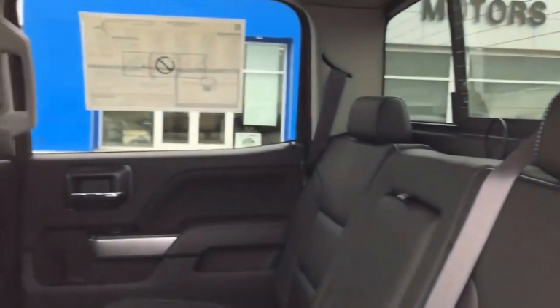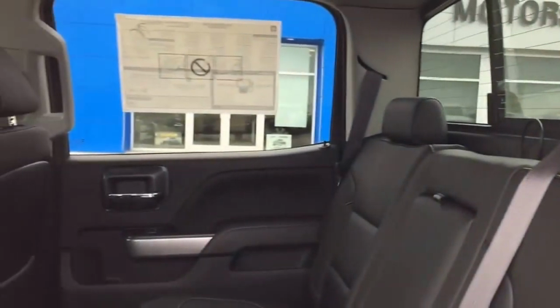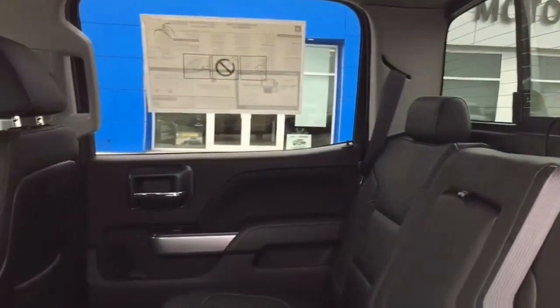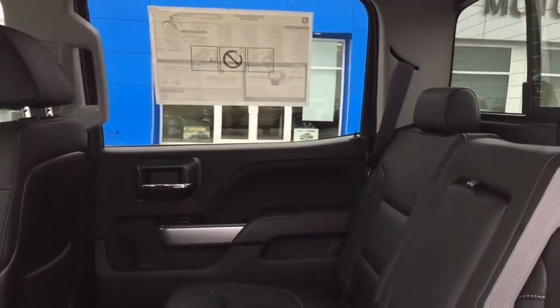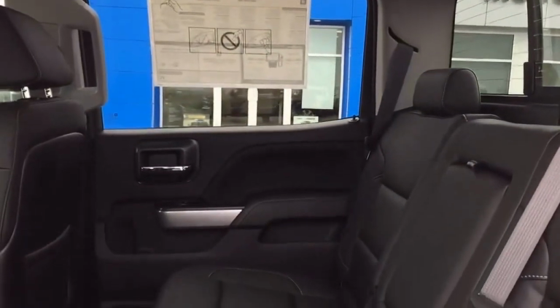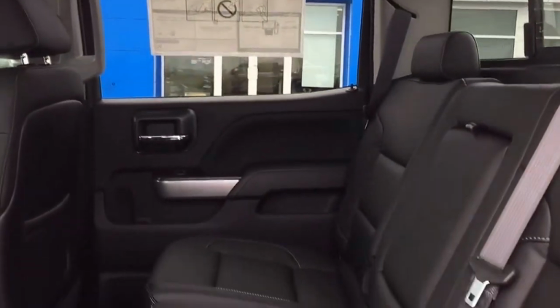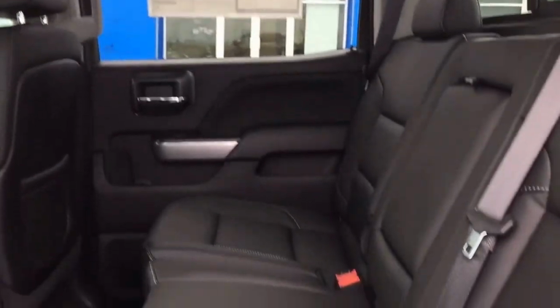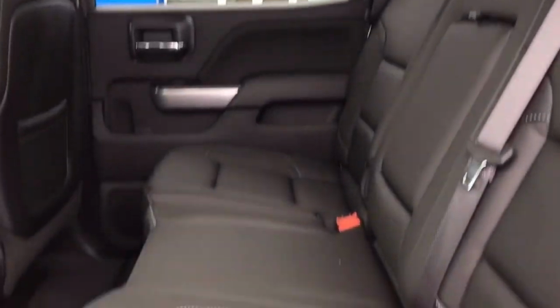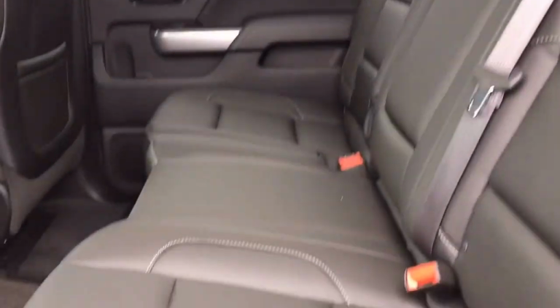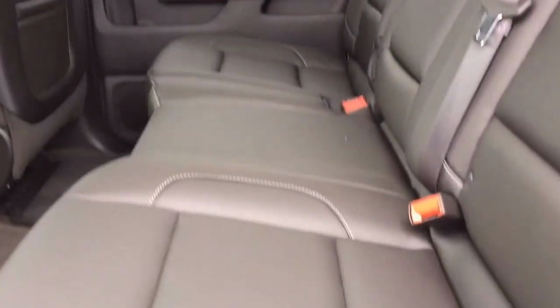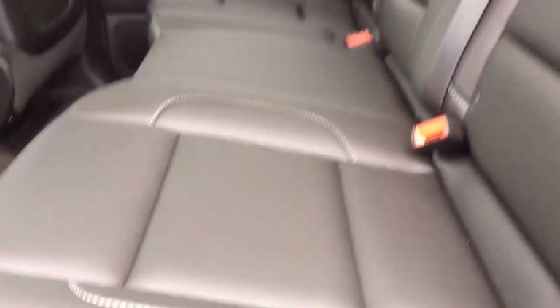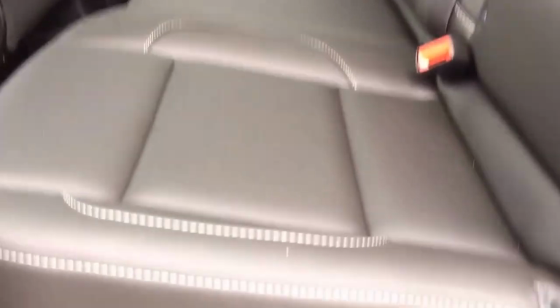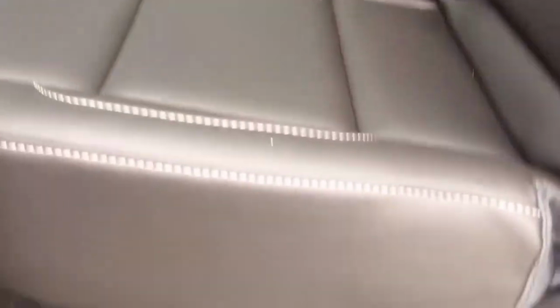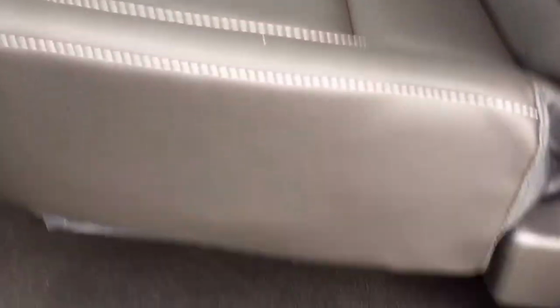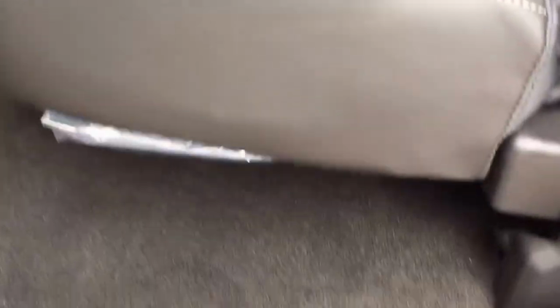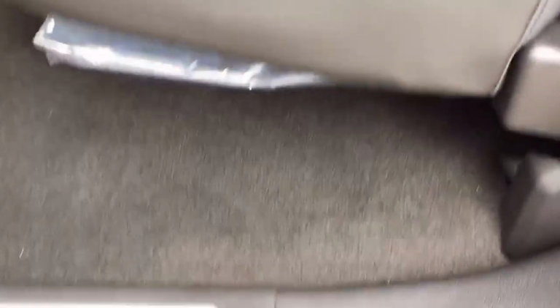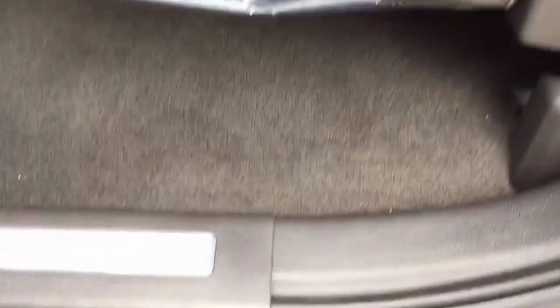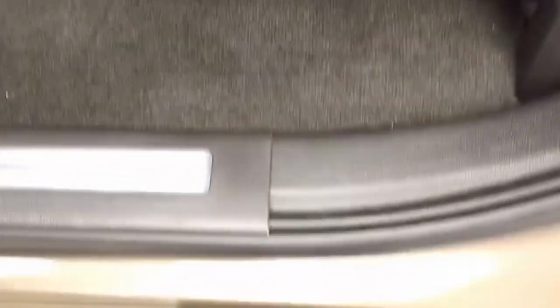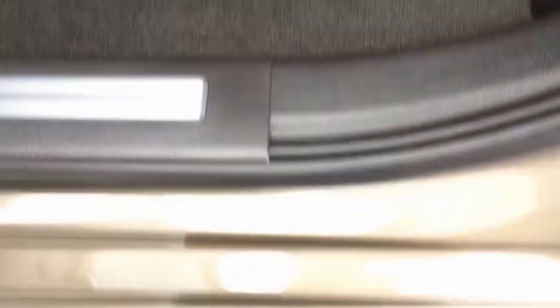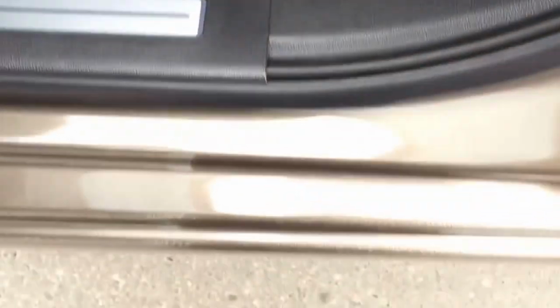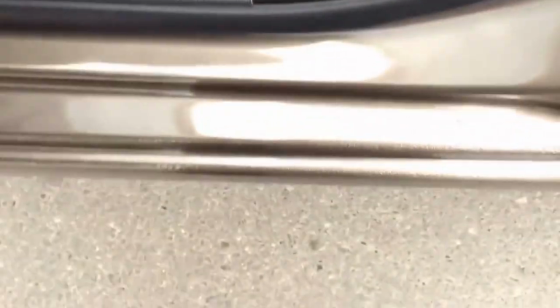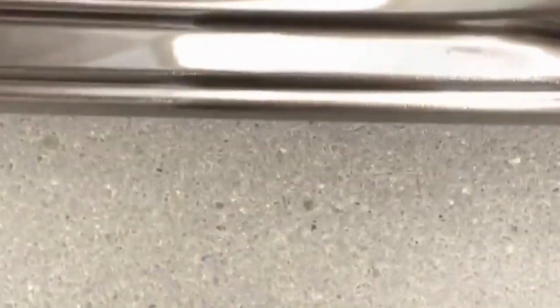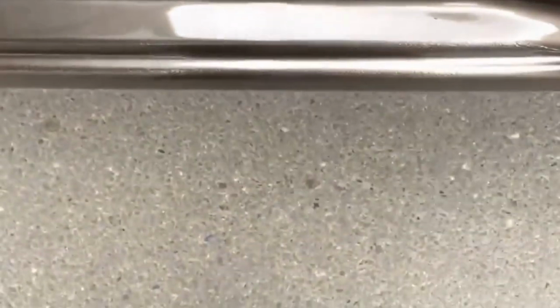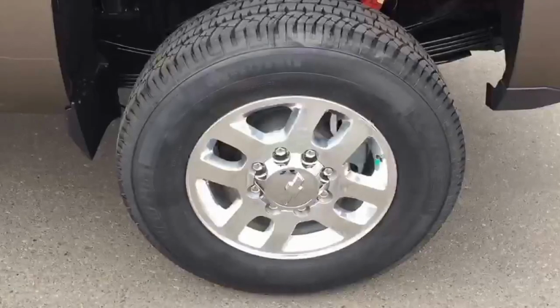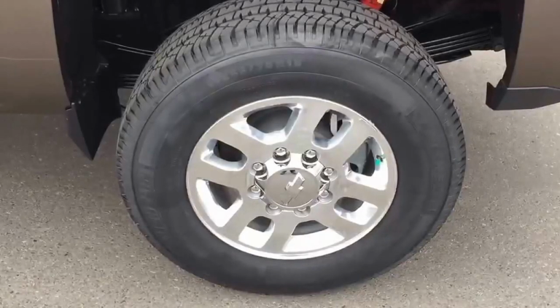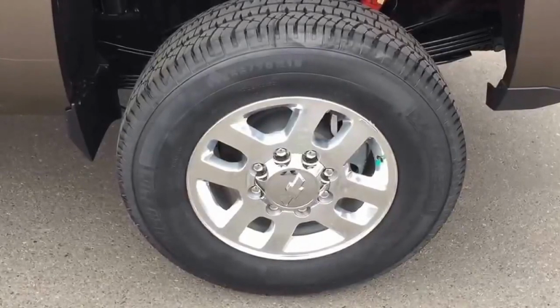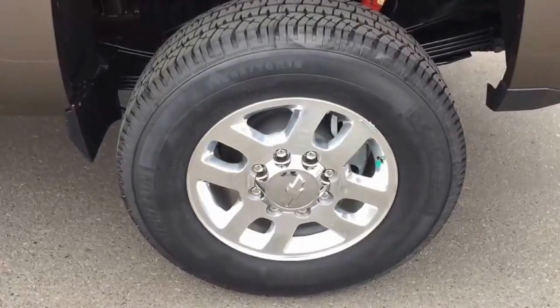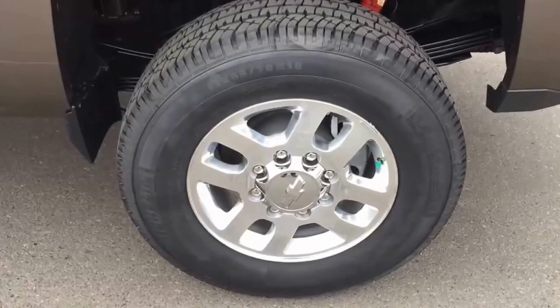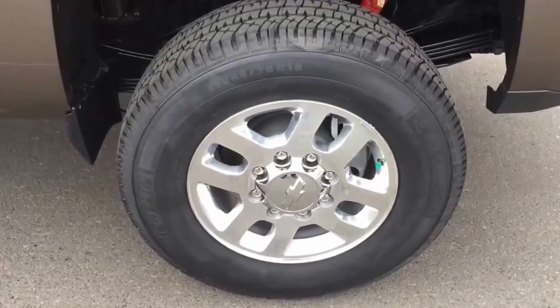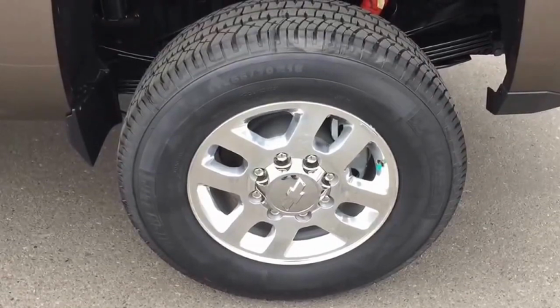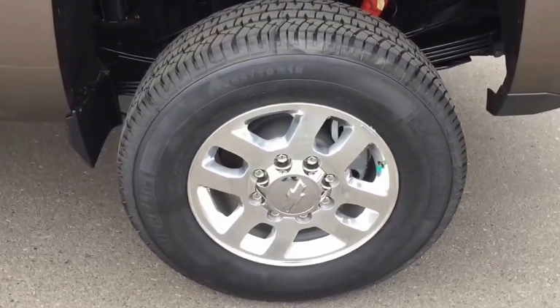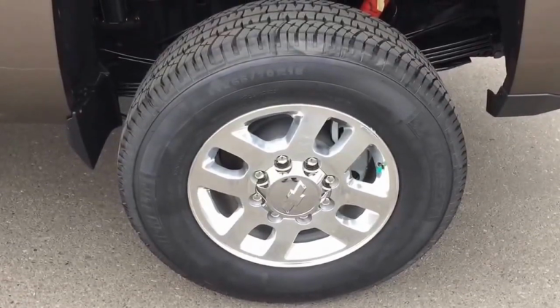HD trailering package, along with its 6.6 liter Duramax diesel V8 engine and 4-wheel drive powertrain, makes this the right heavy-duty truck for you.